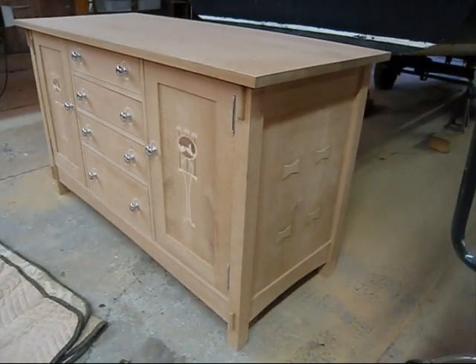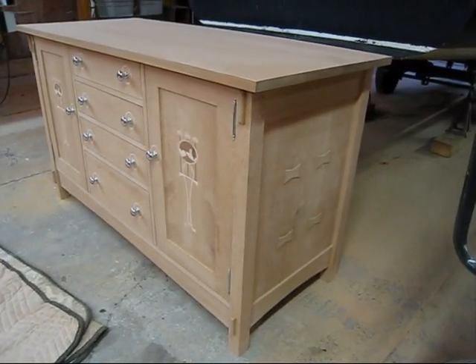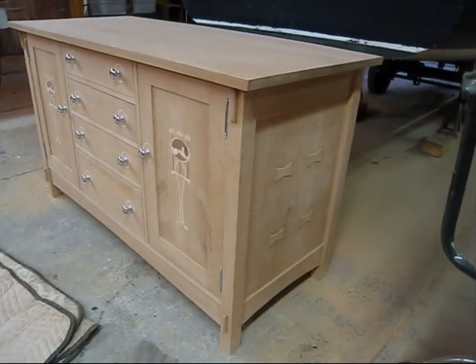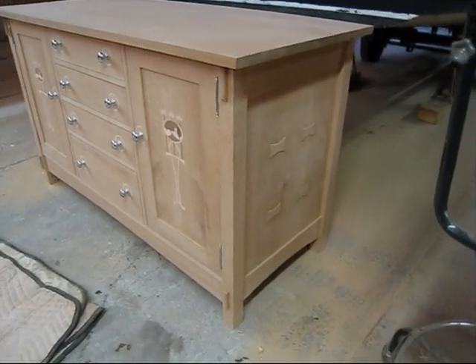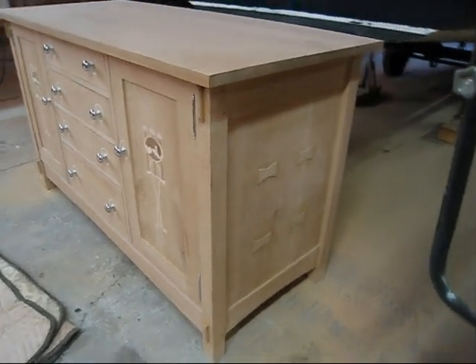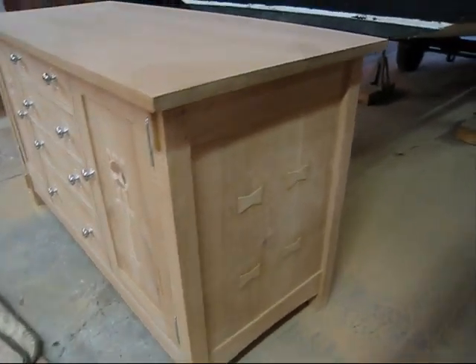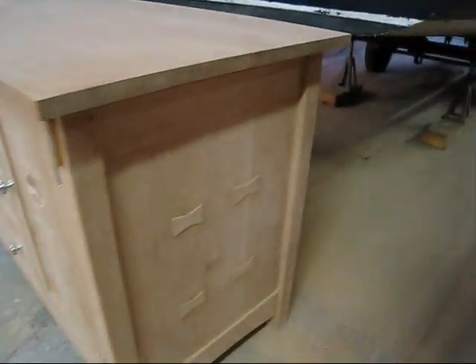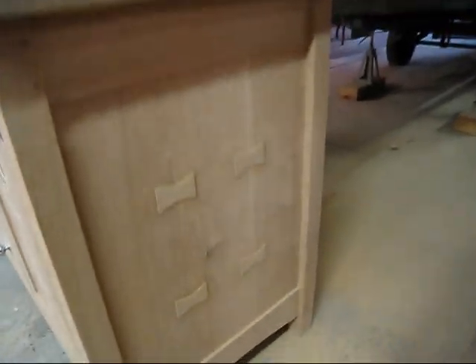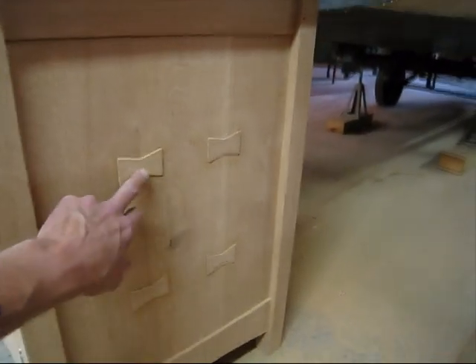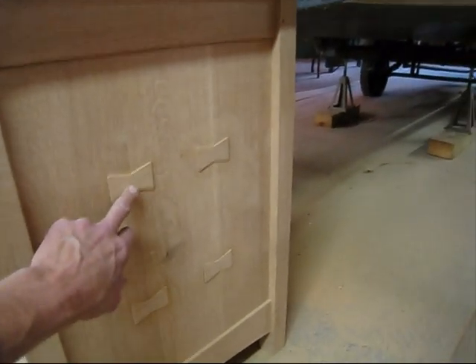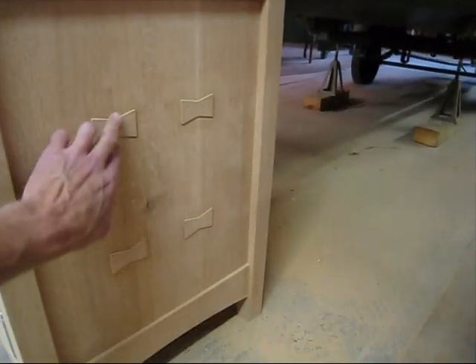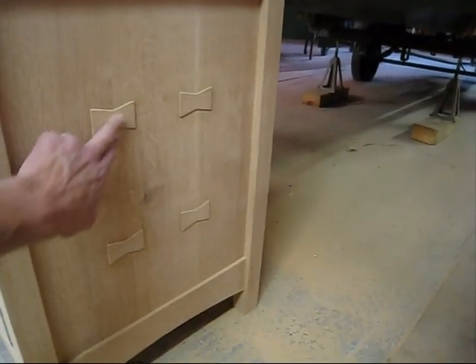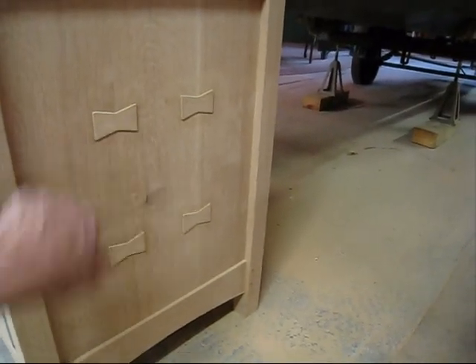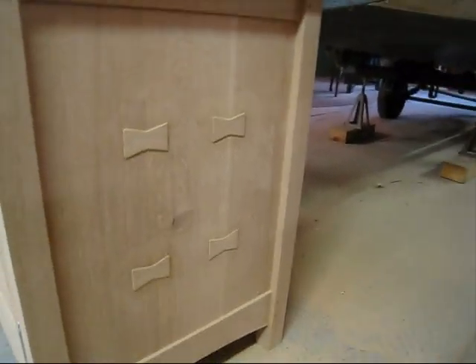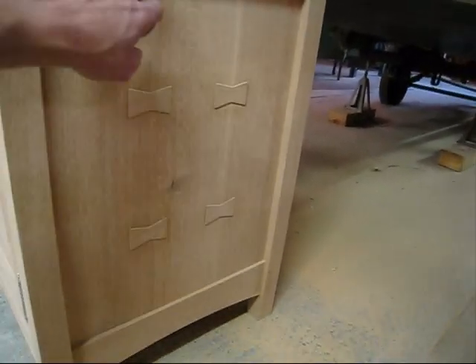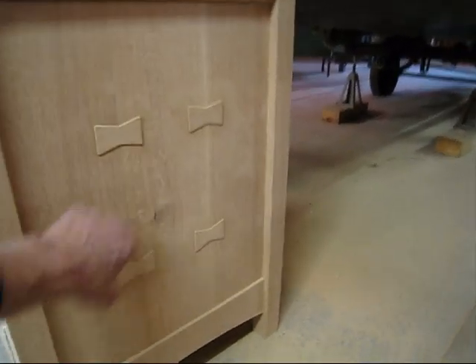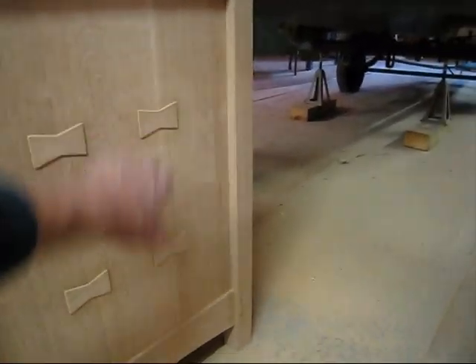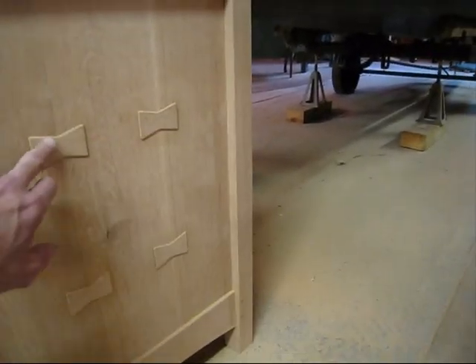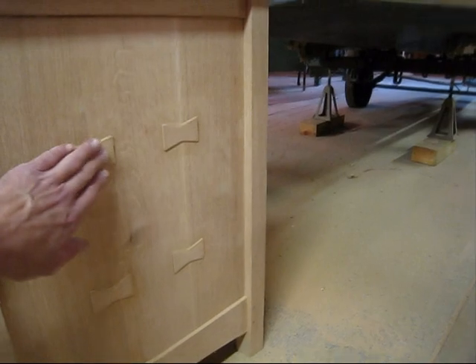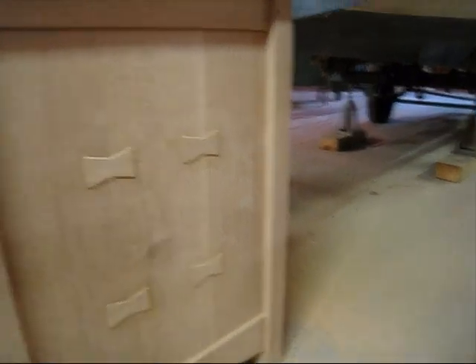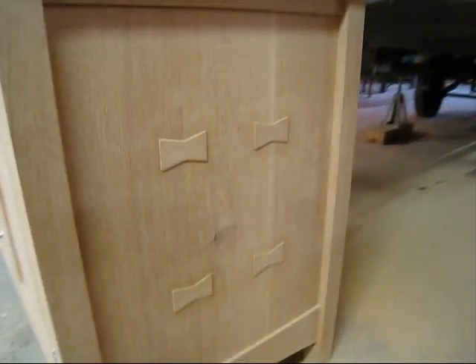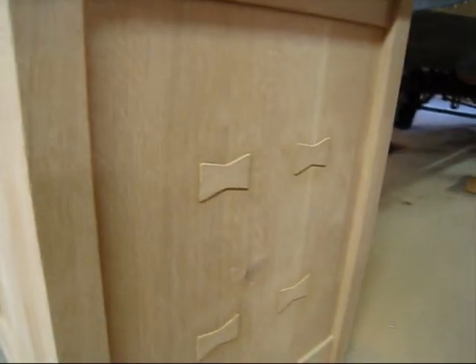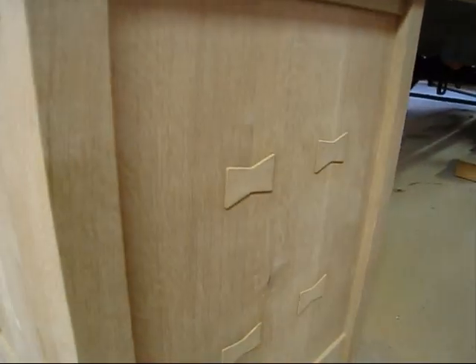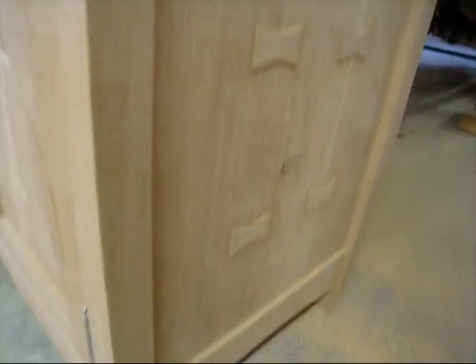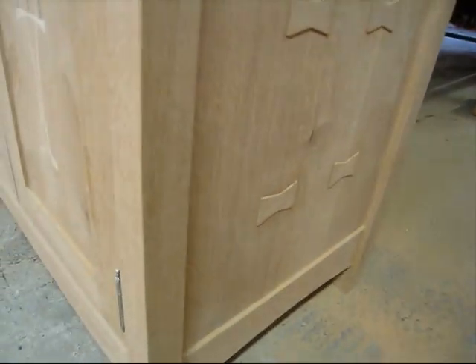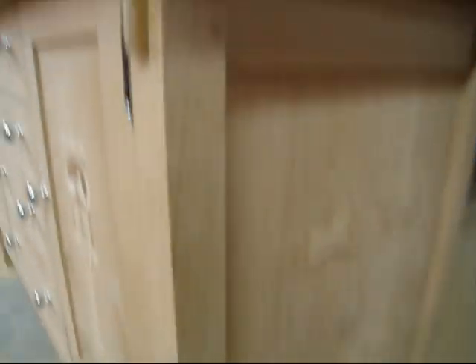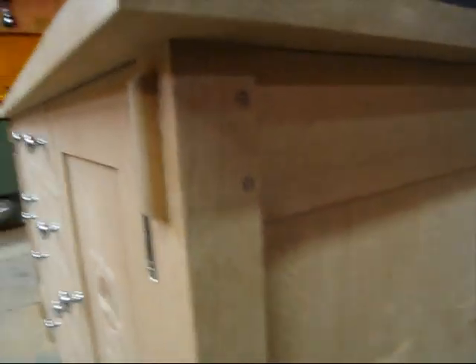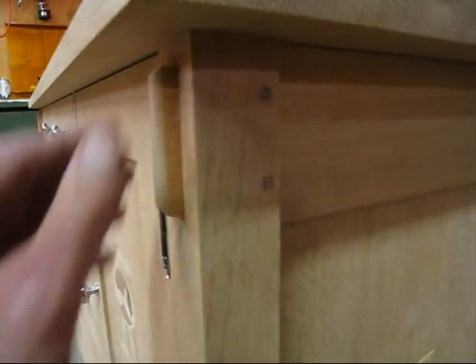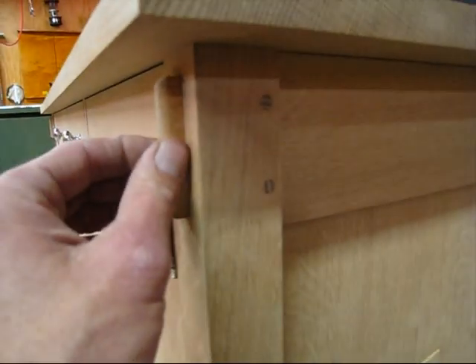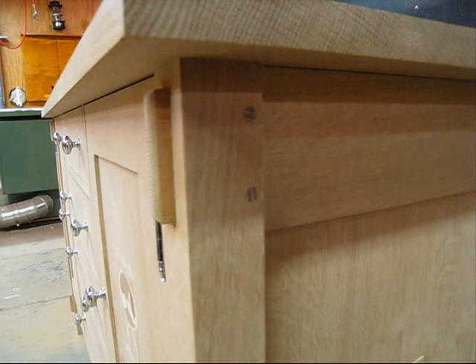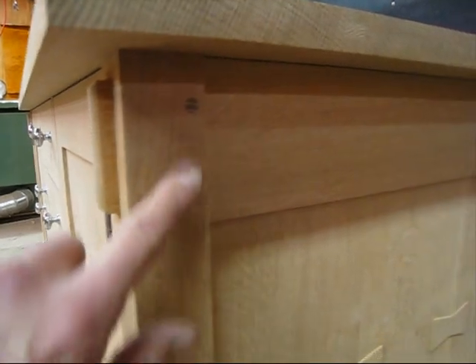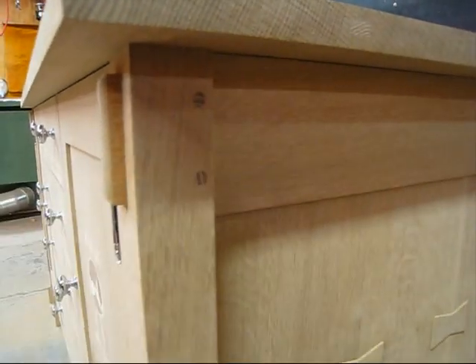It's pretty heavy. Here's some more — these here are bow ties. There's a glue joint there, and instead of sanding them flush, I kept them a little bit proud. Here's a mortise and tenon joint with the pegs.